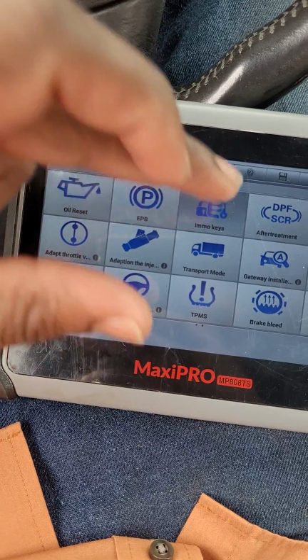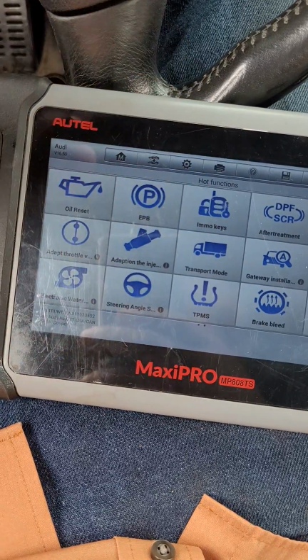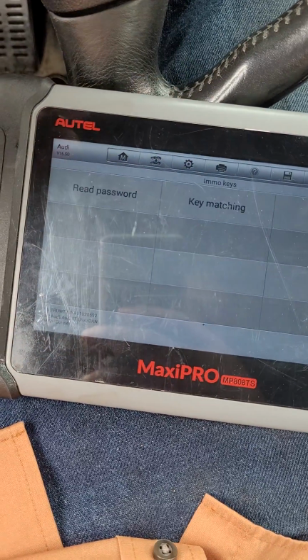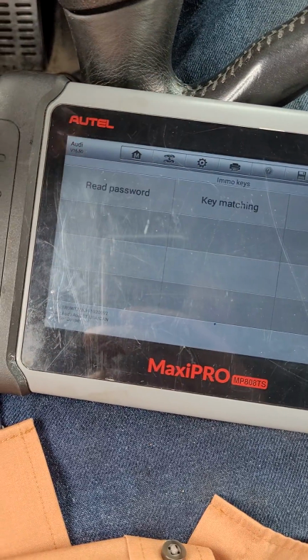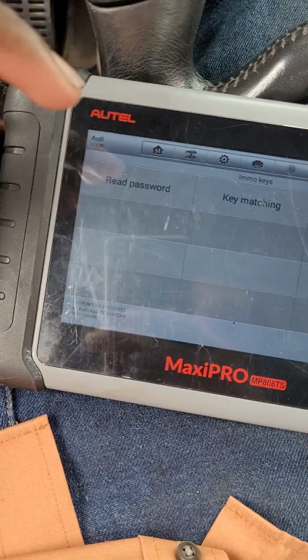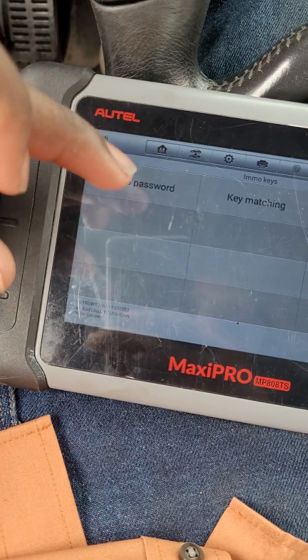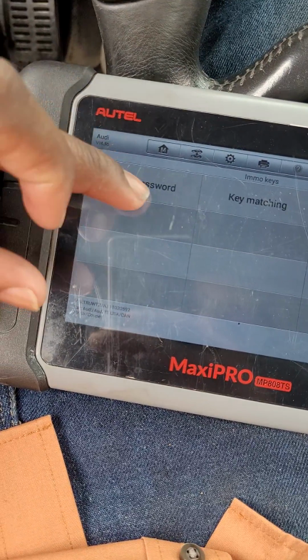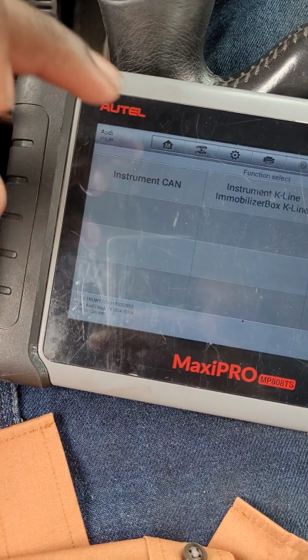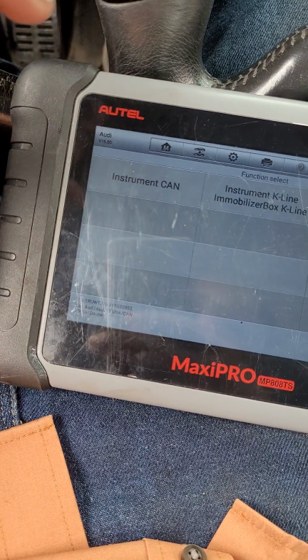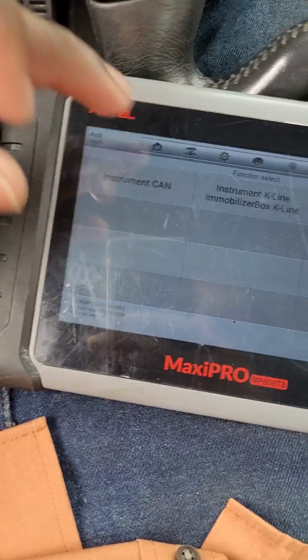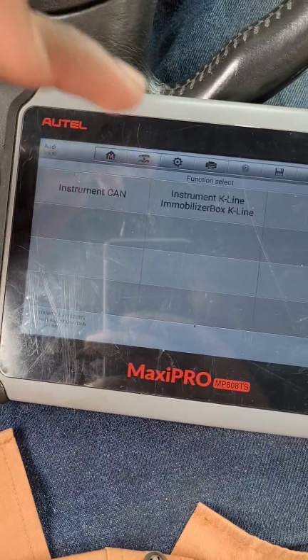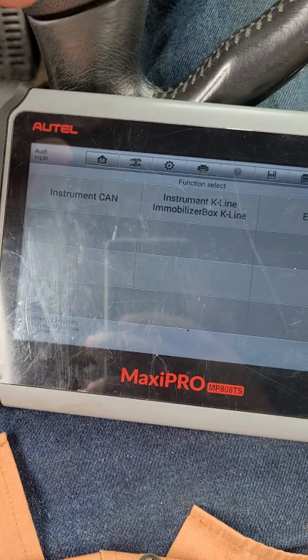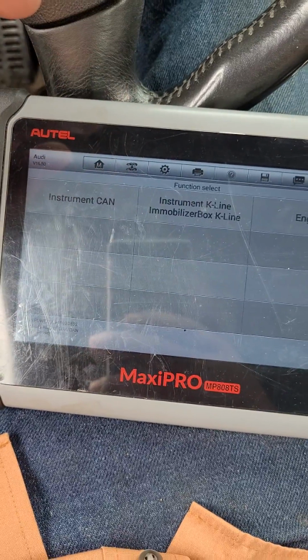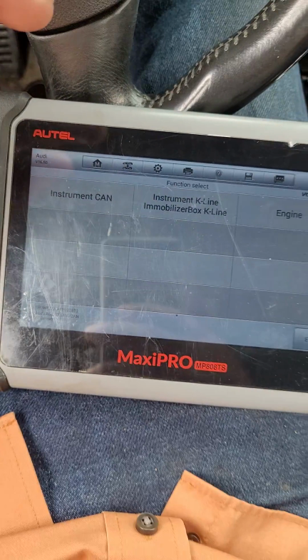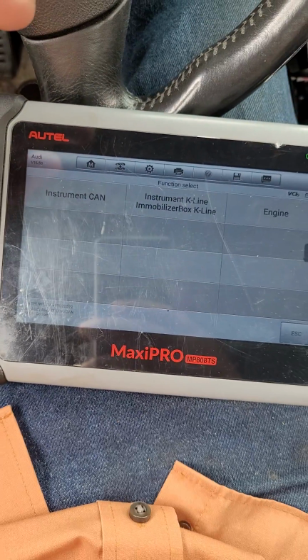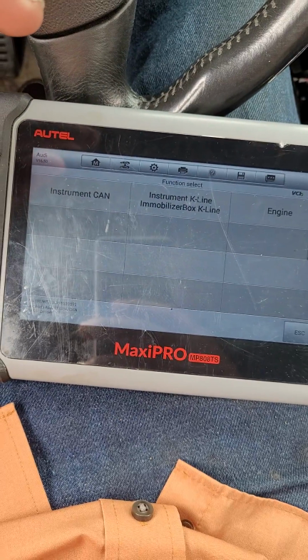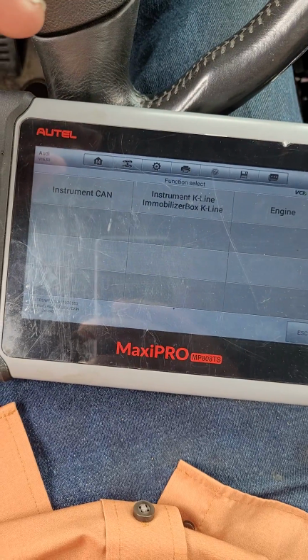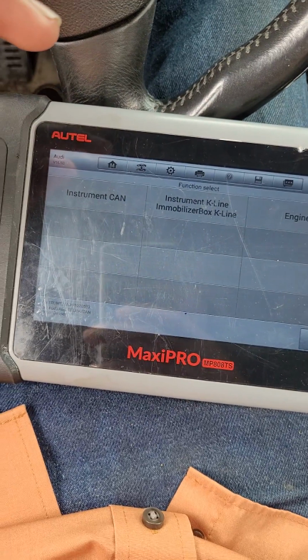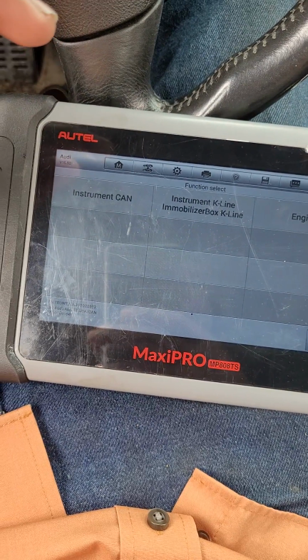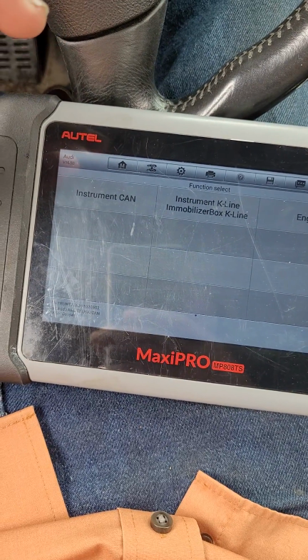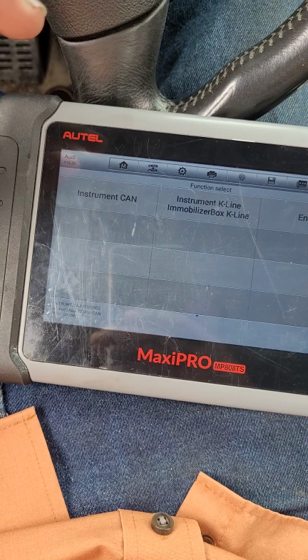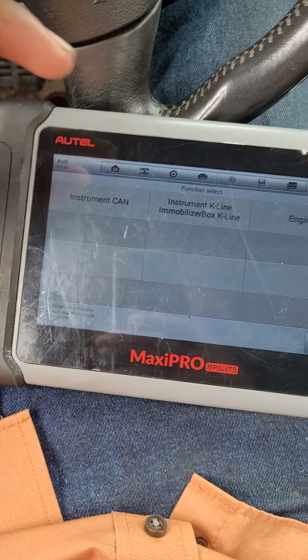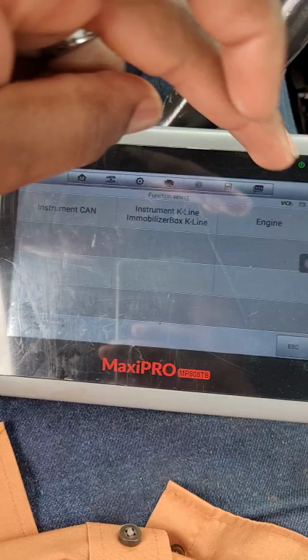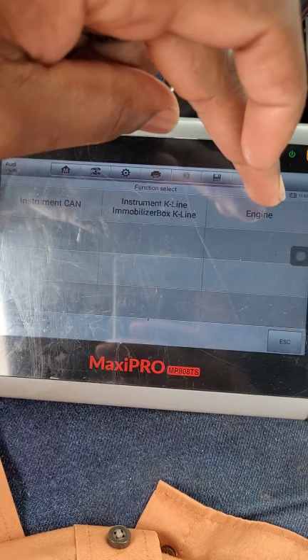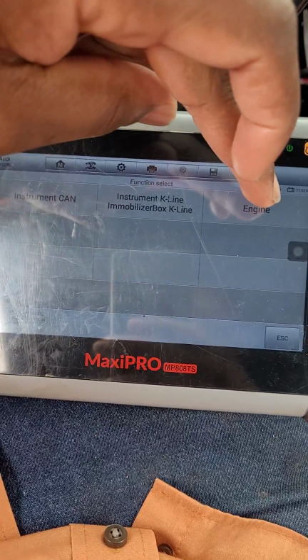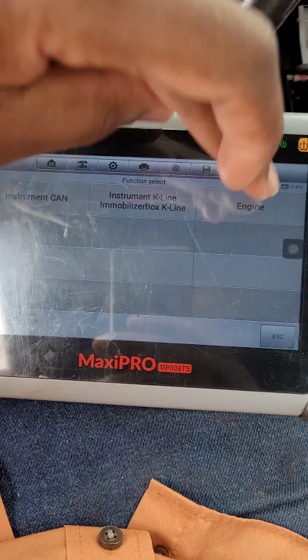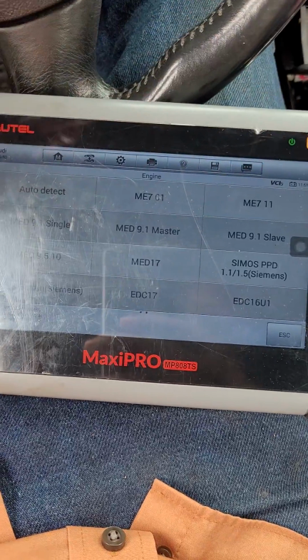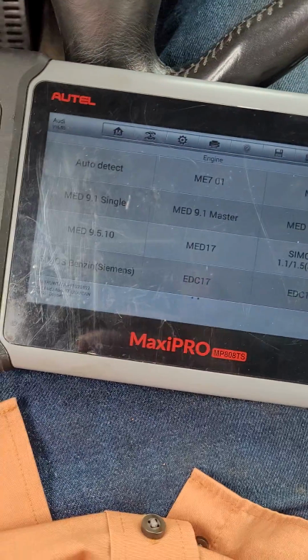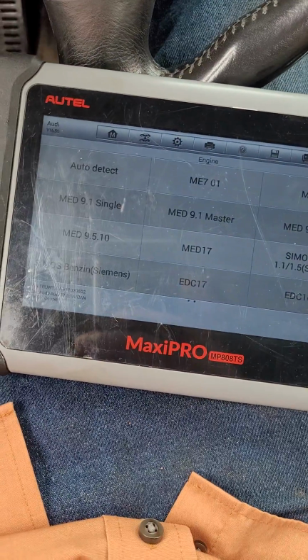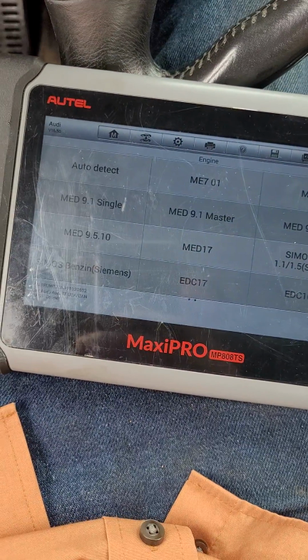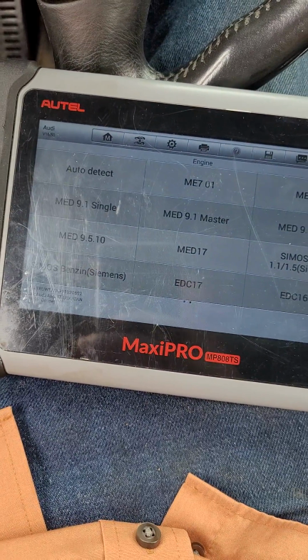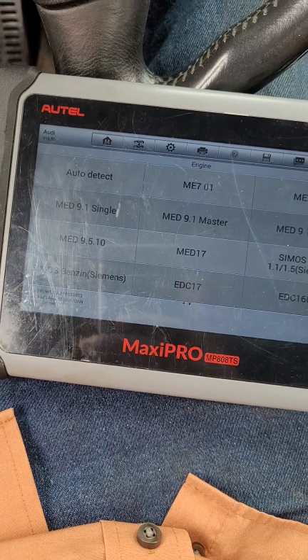So IMO, after I was already inside the vehicle, I went to read. I was told to go with engine code instead of trying to go through the instrument panel, just because you can break the cluster.